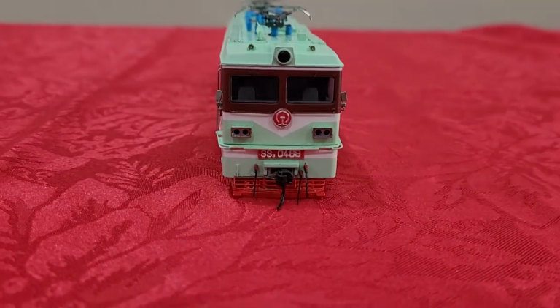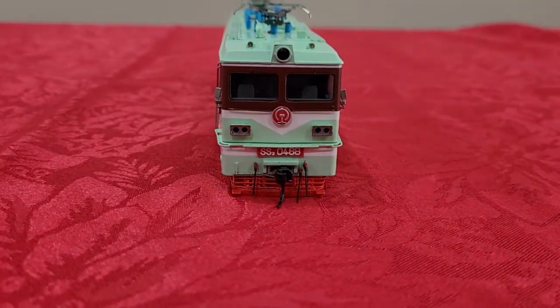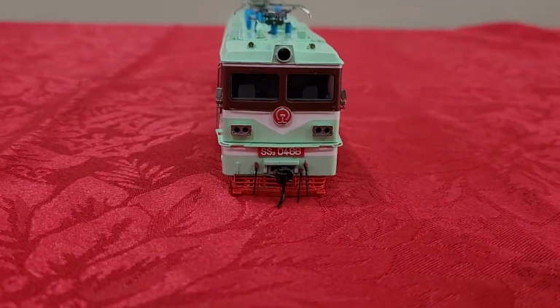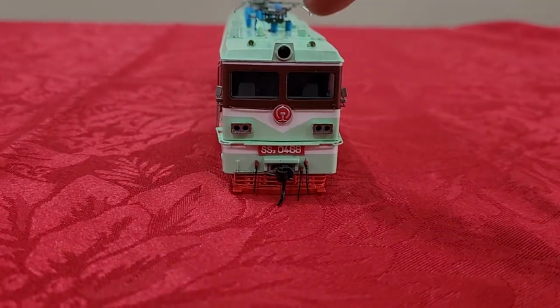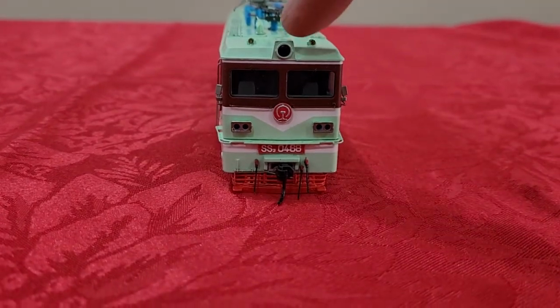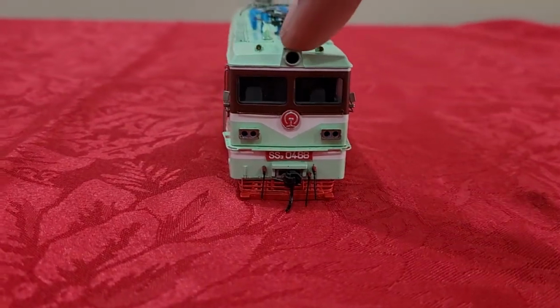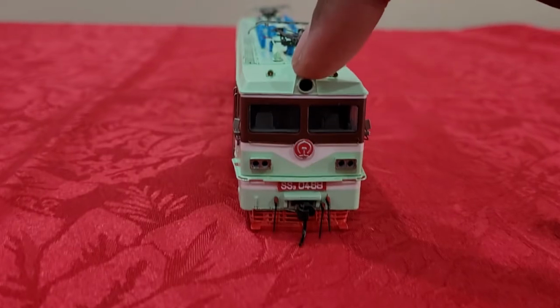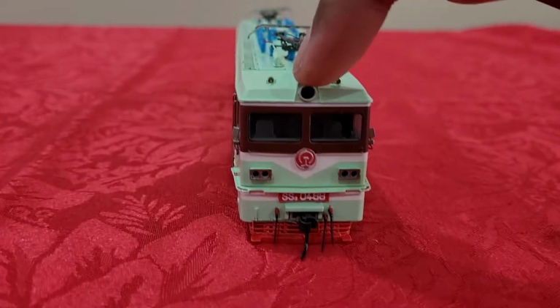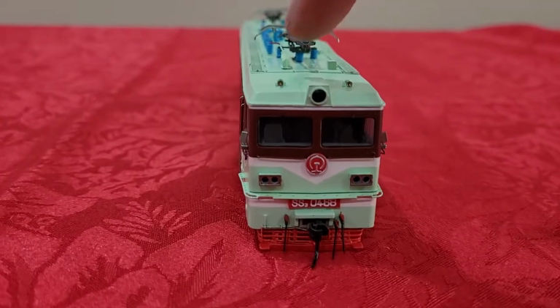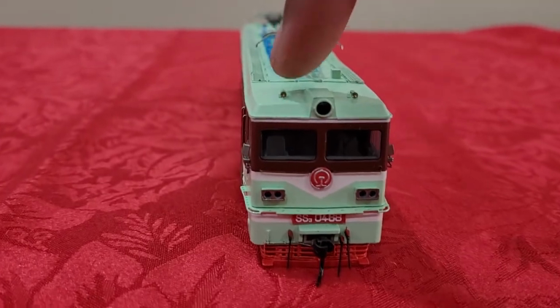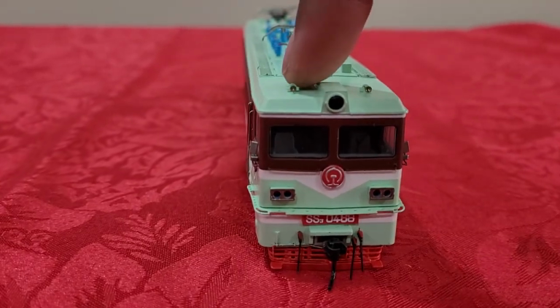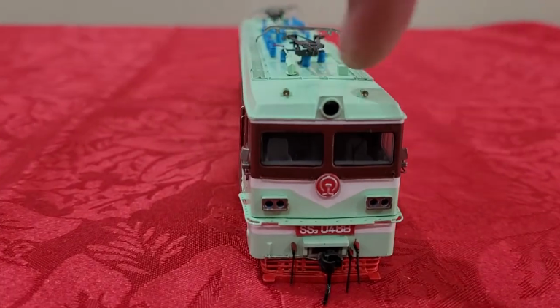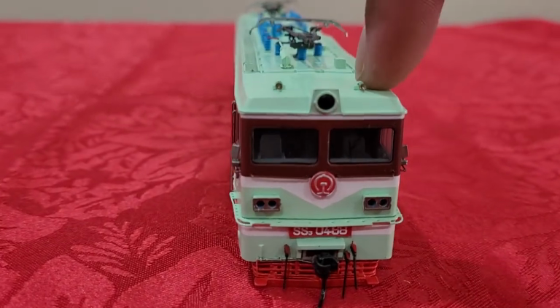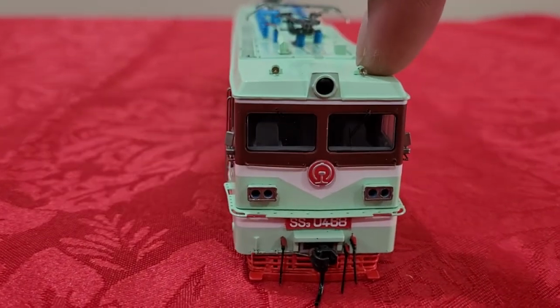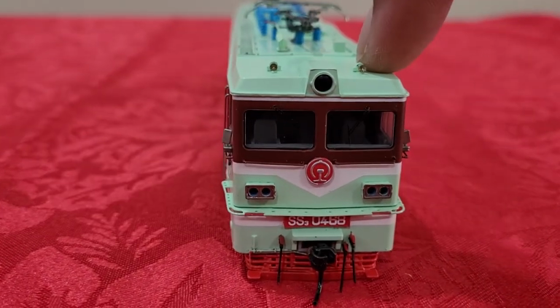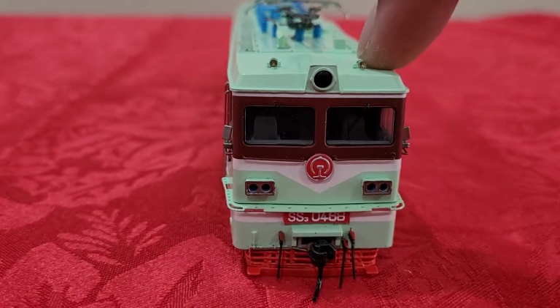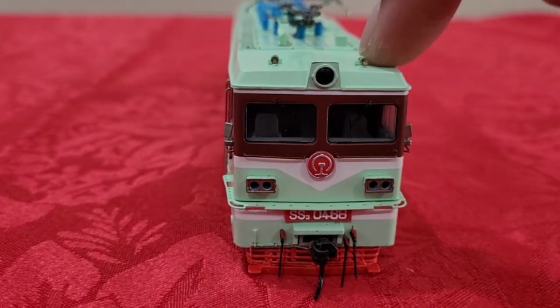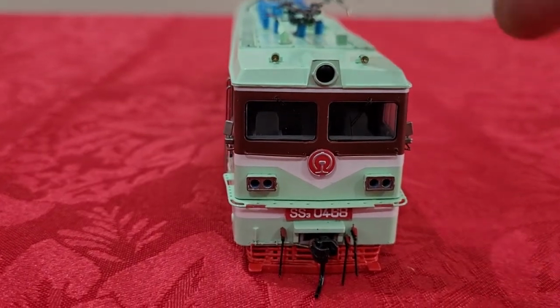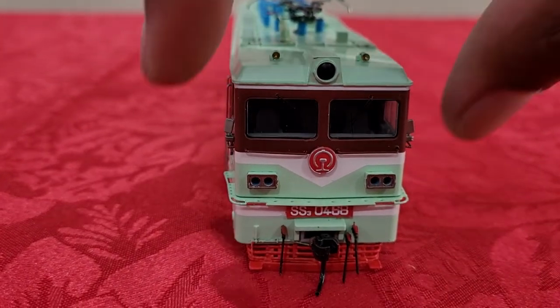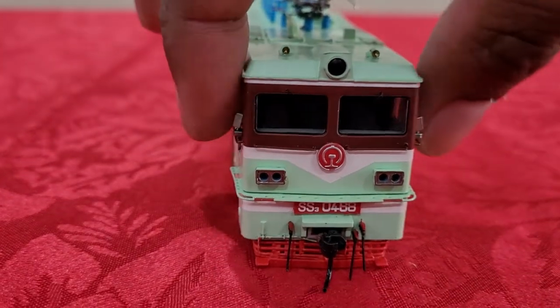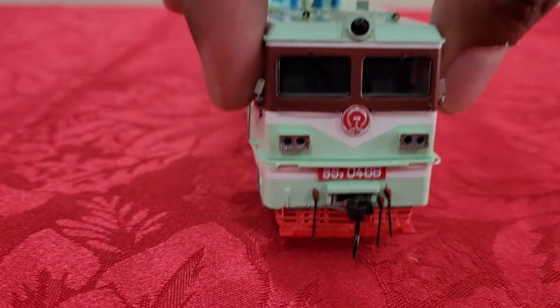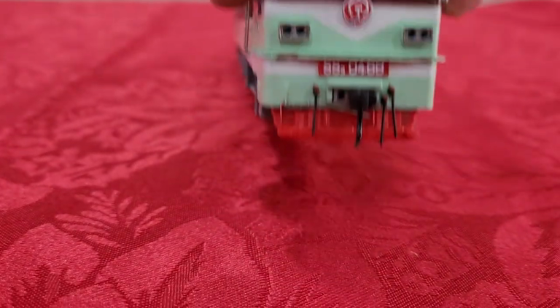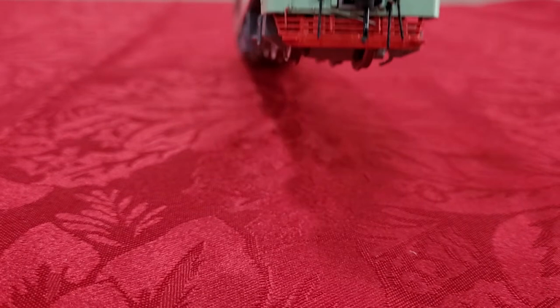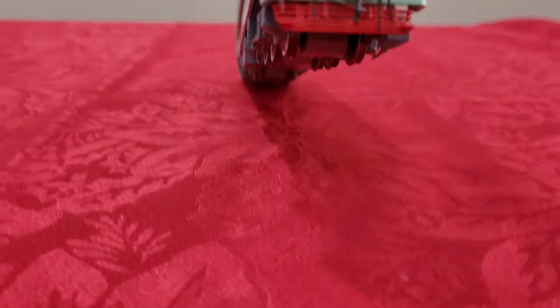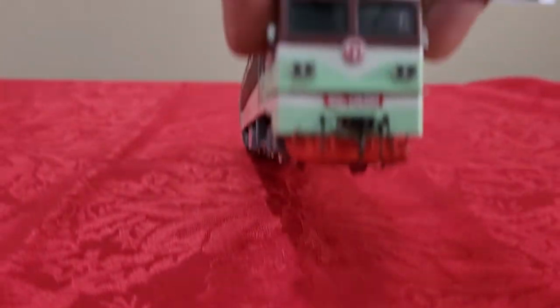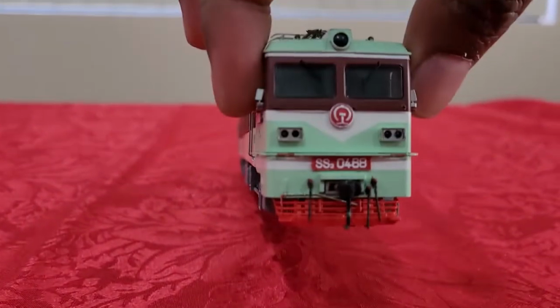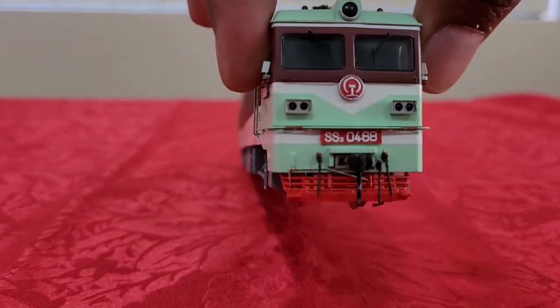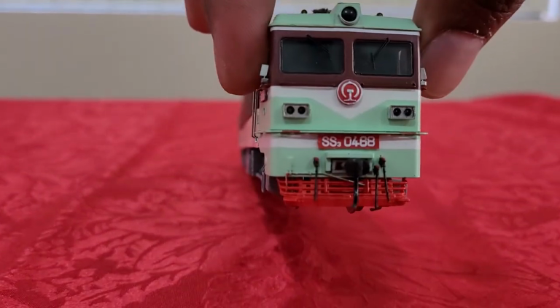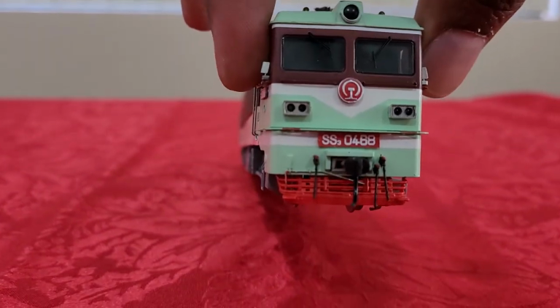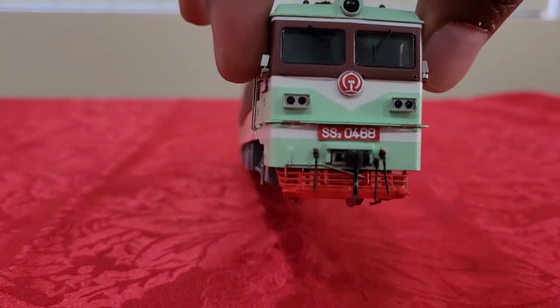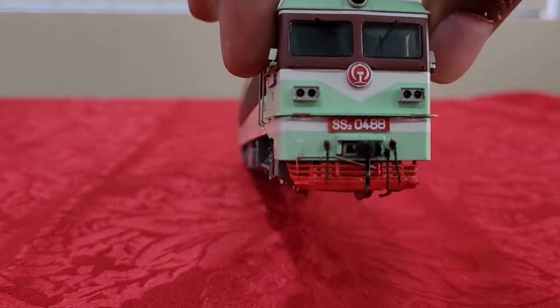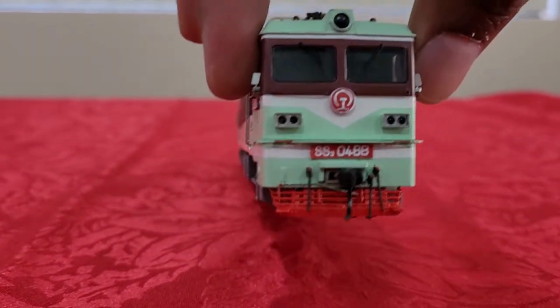You can even see the headlight, the two train horns, and if you notice closely you can also see the wipers on the windscreens.